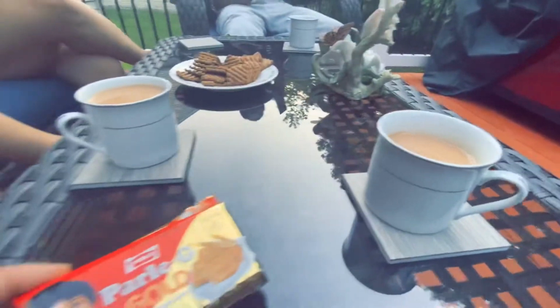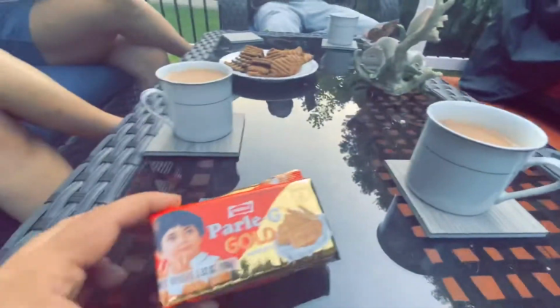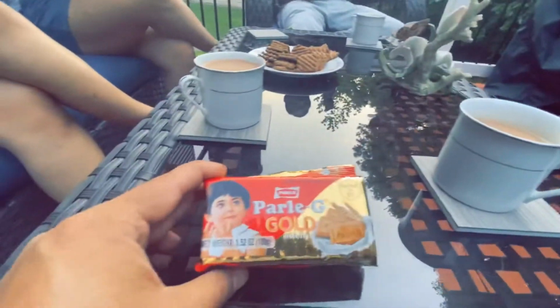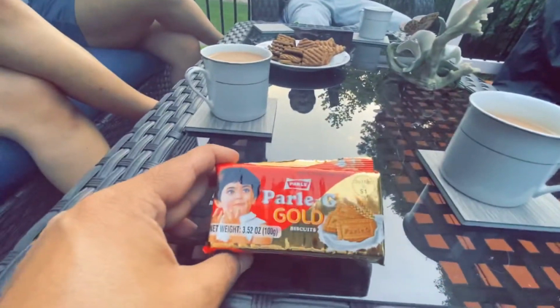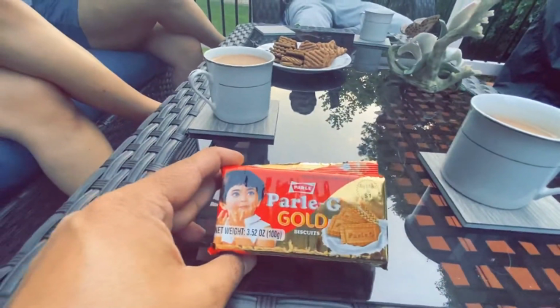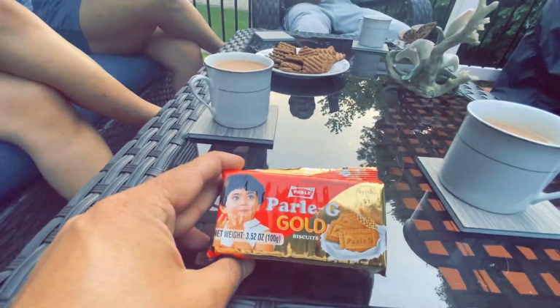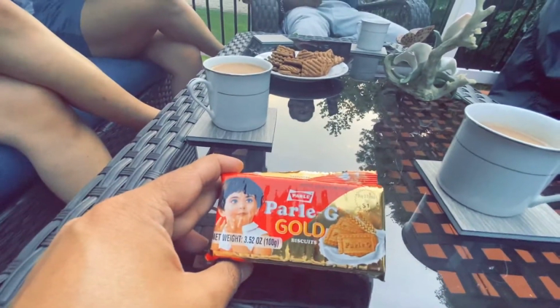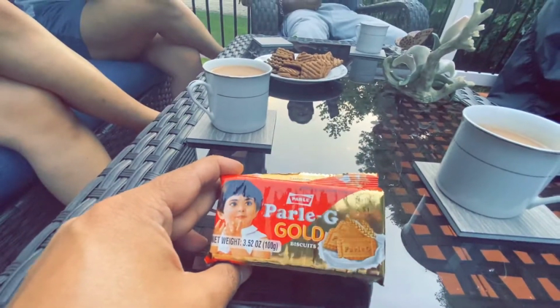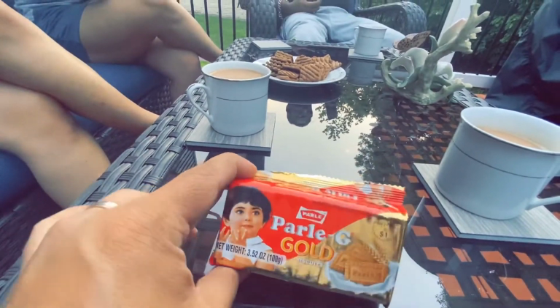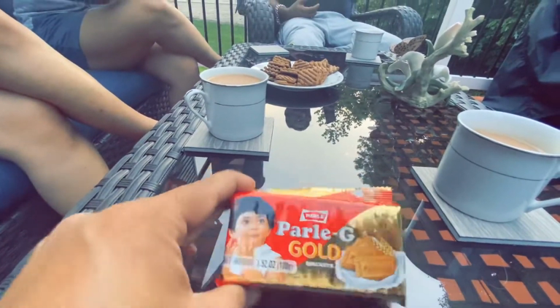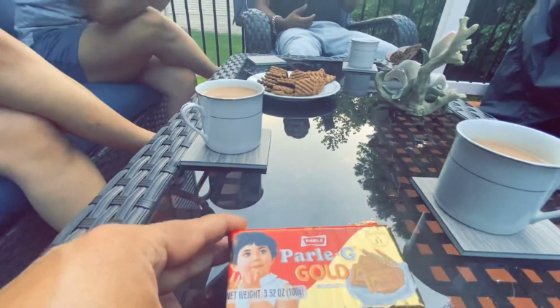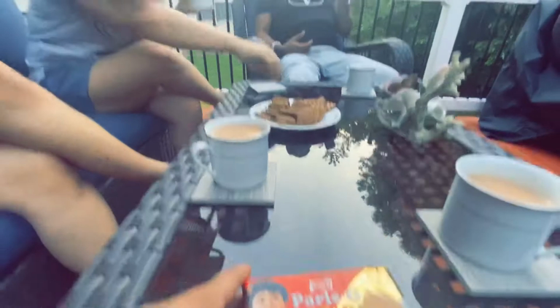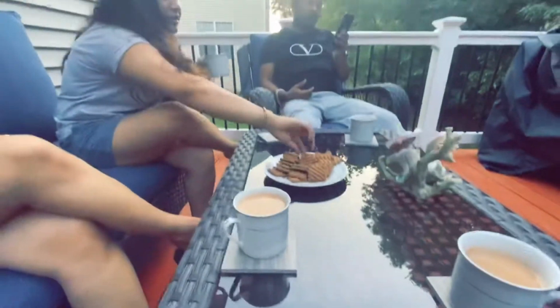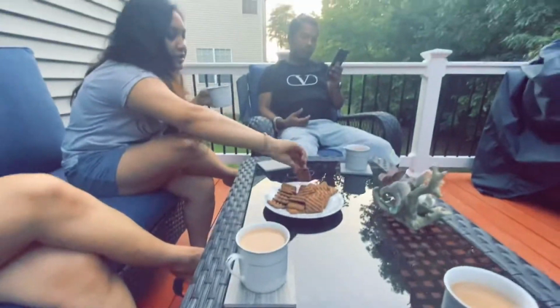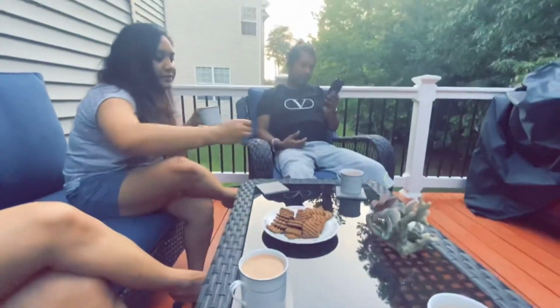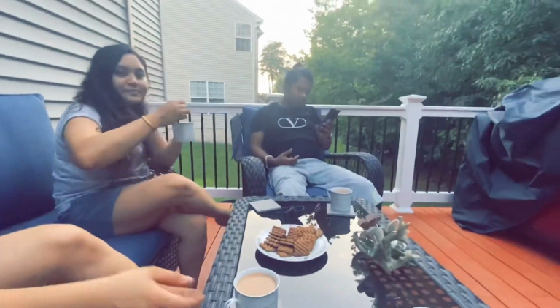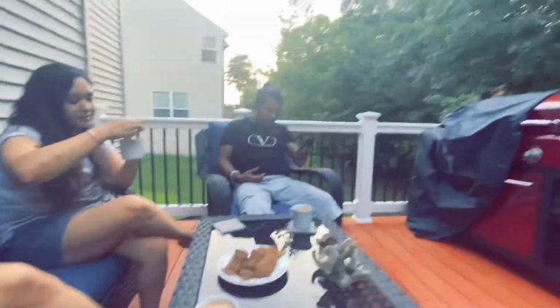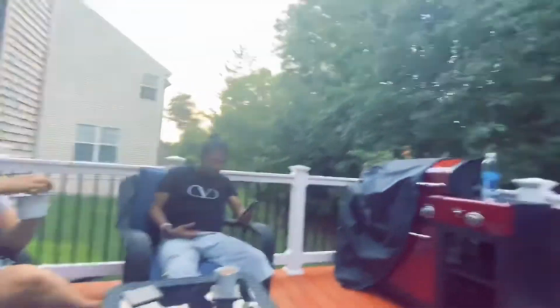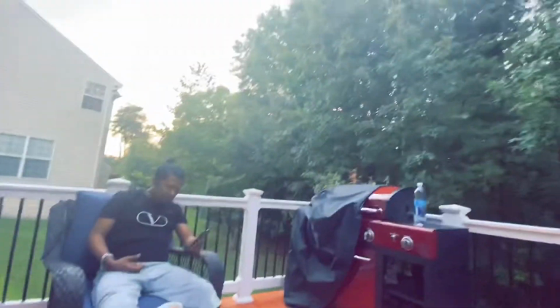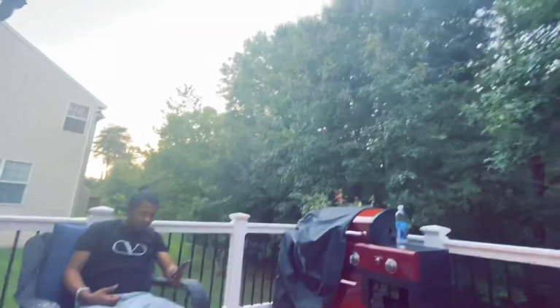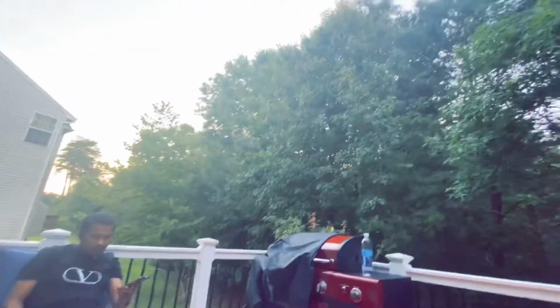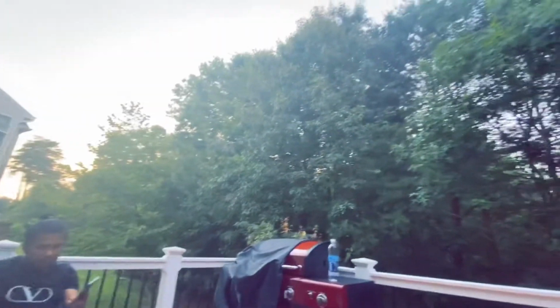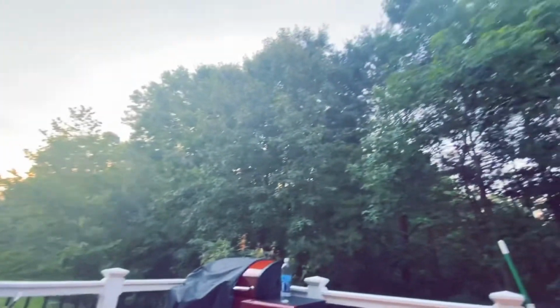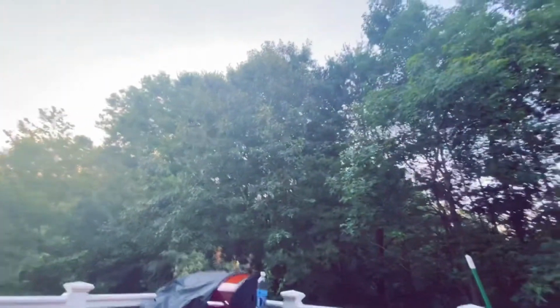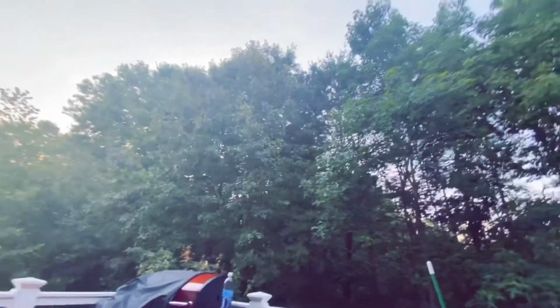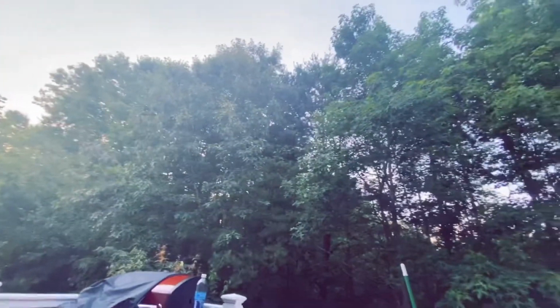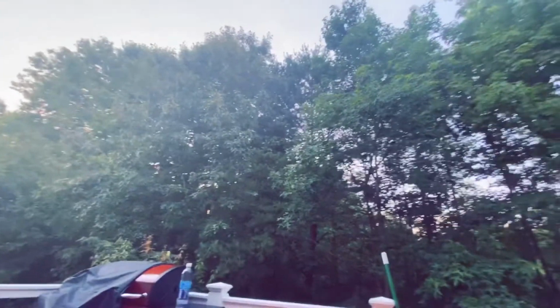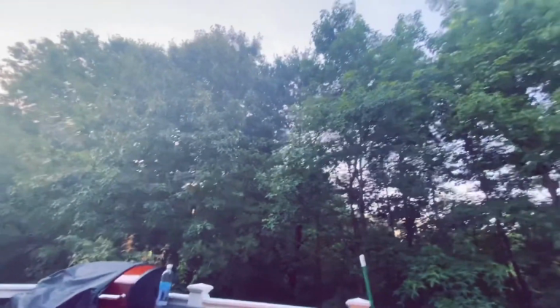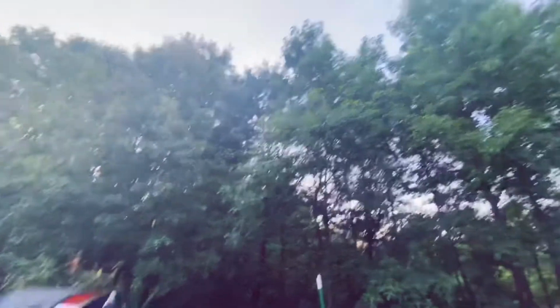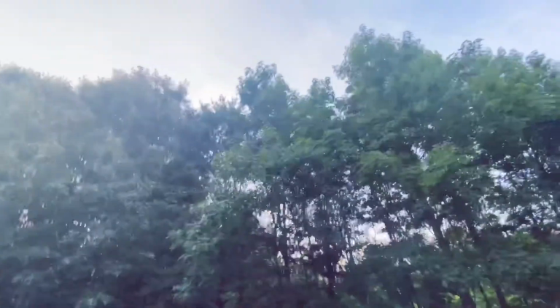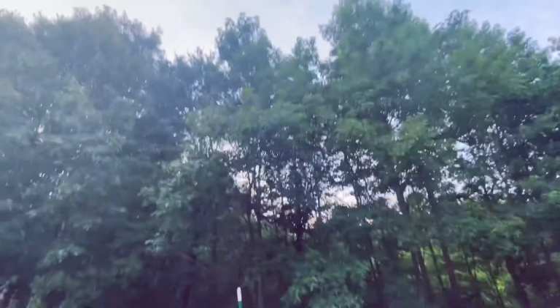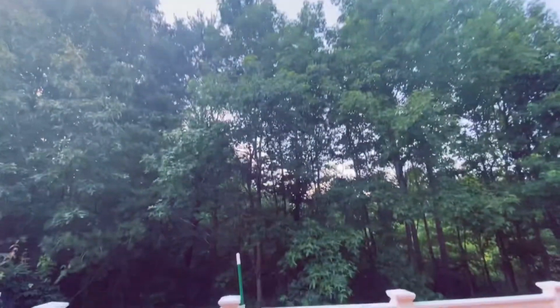I'm about to eat Parleji. It's good. It's refreshing. Amazing evening in the backwood.